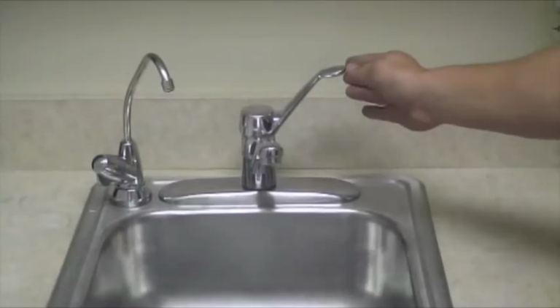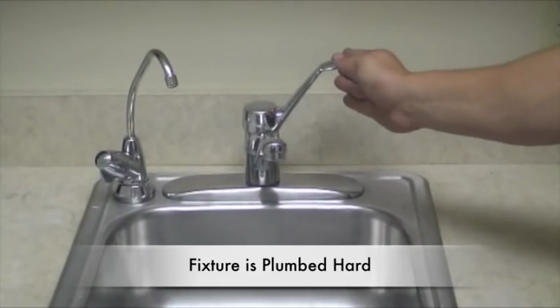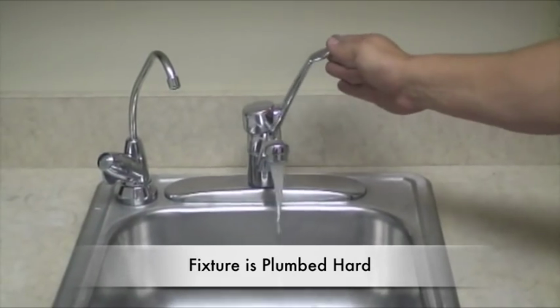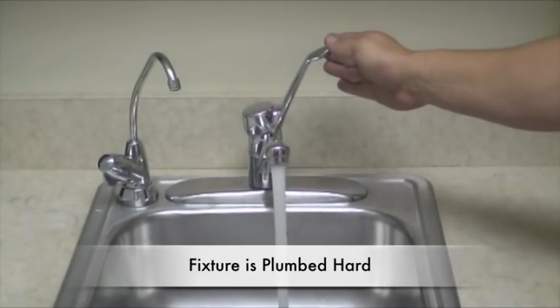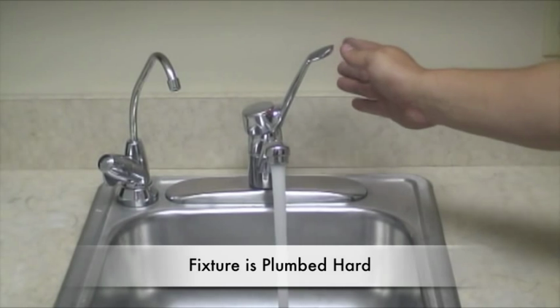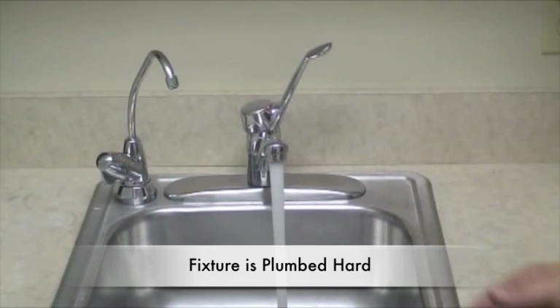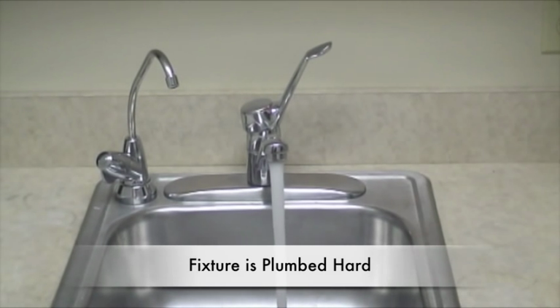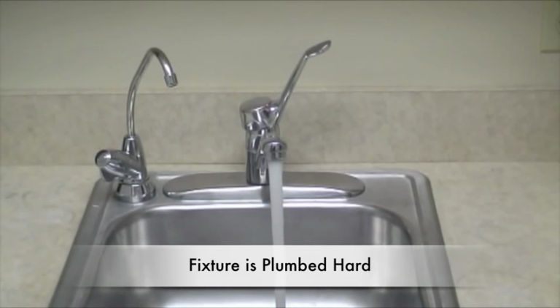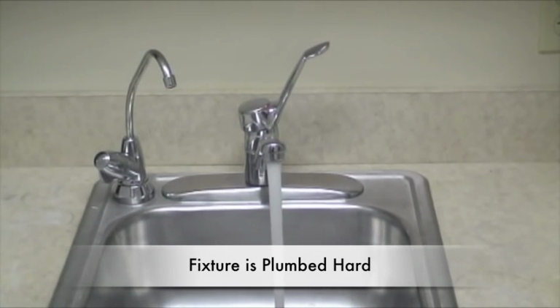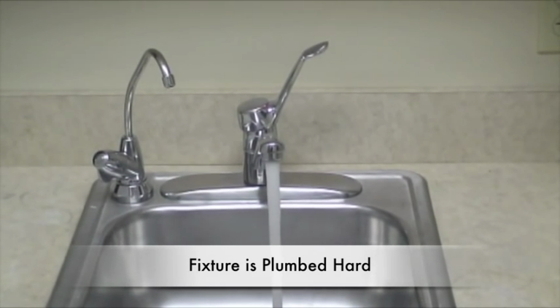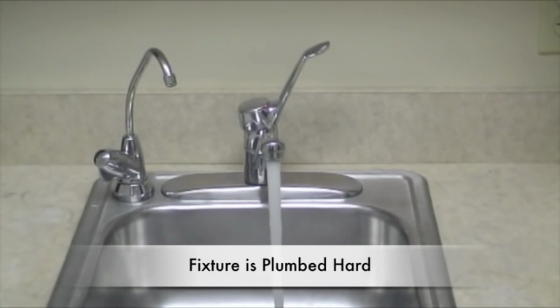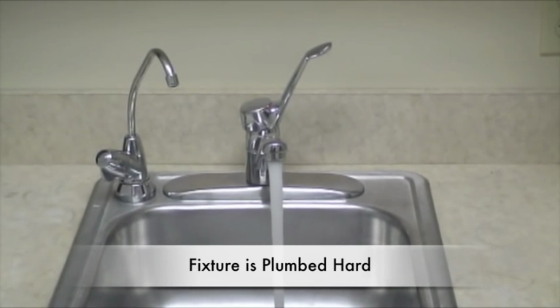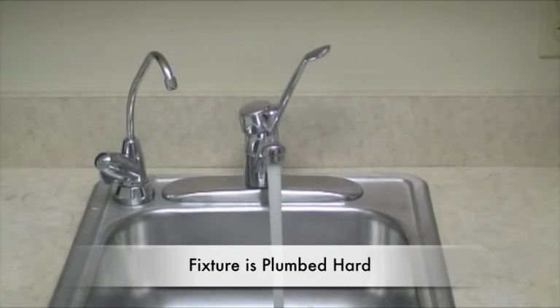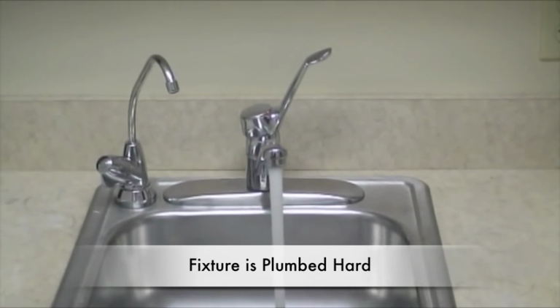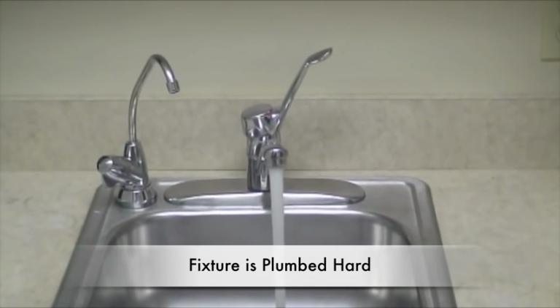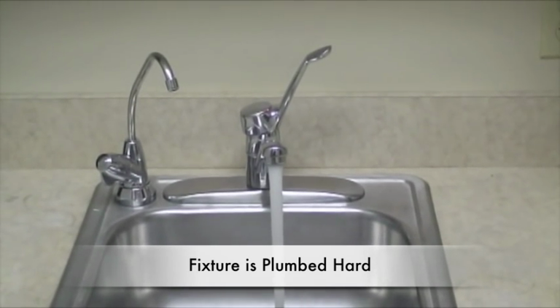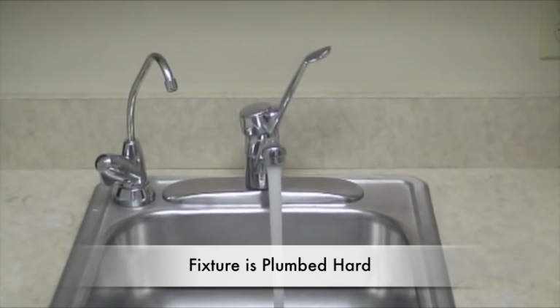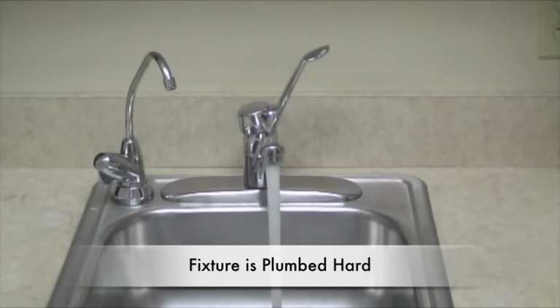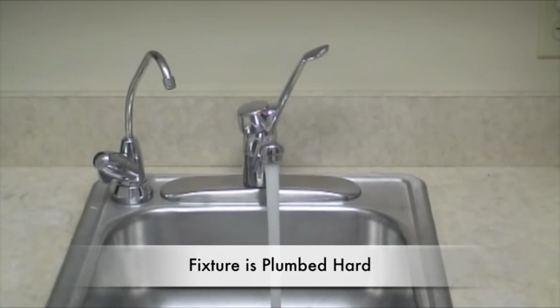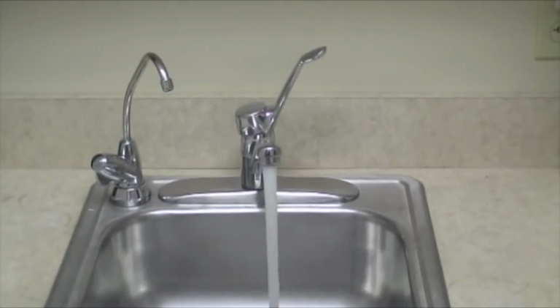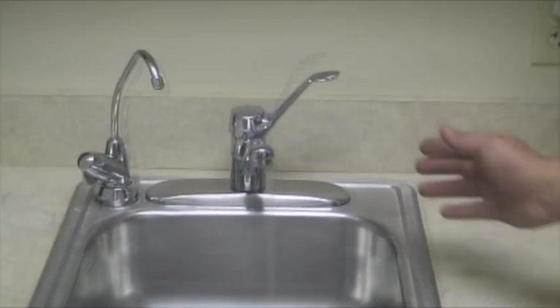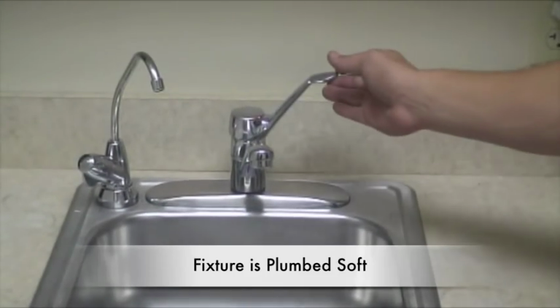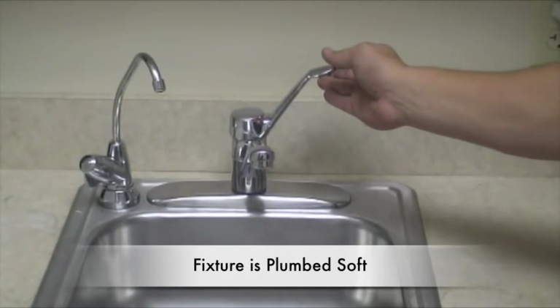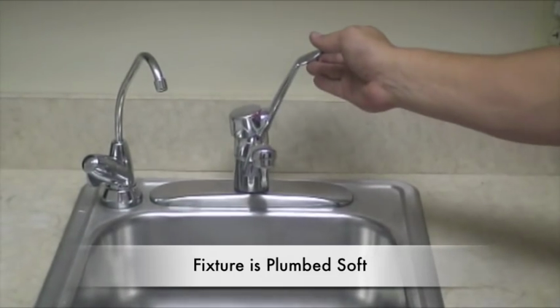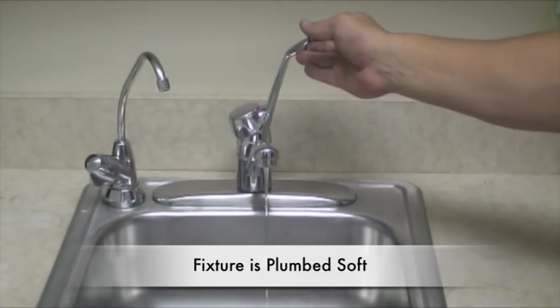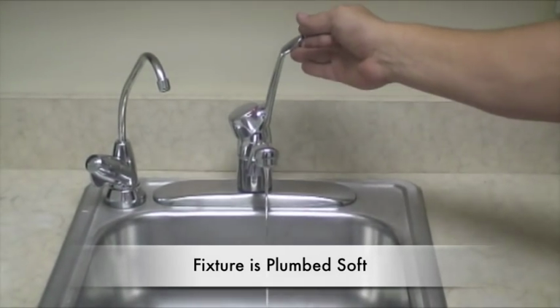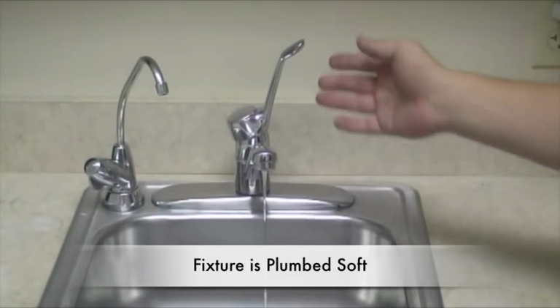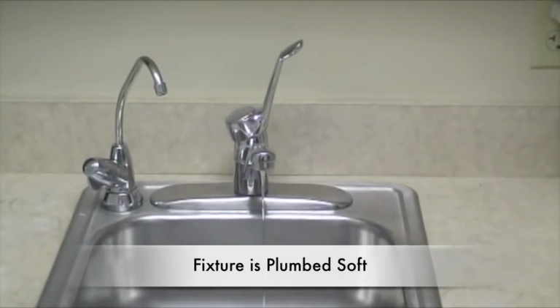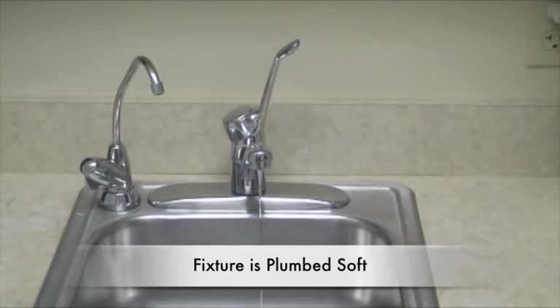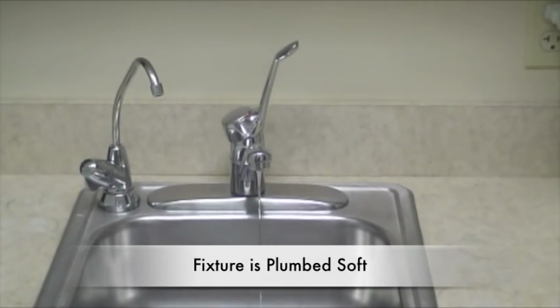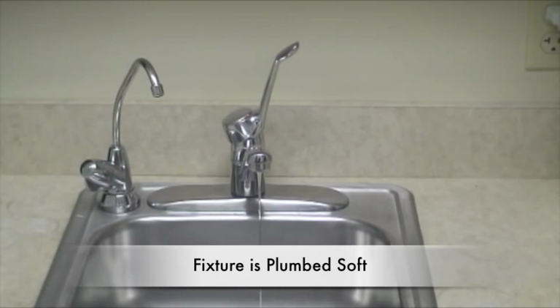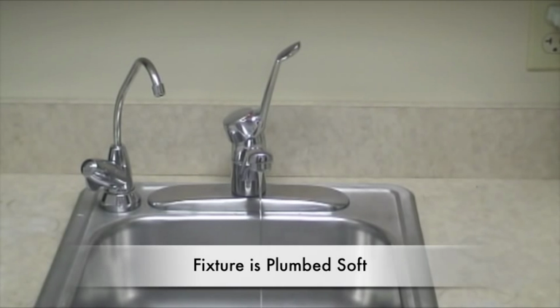Open all of the fixtures in the home on the cold side. If the water flows at a constant rate, that fixture is plumbed hard. If the water is reduced to a trickle or to nothing, that fixture is plumbed soft.